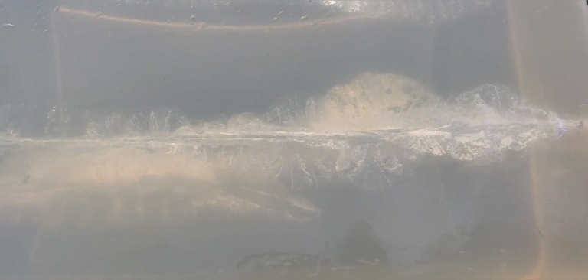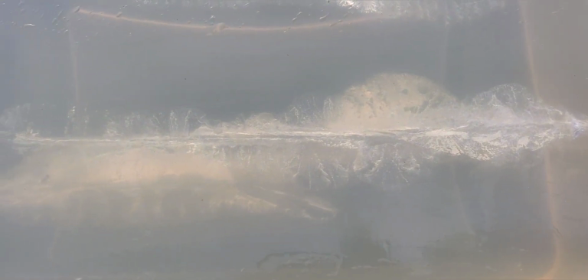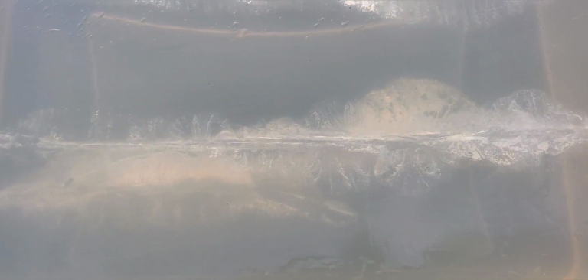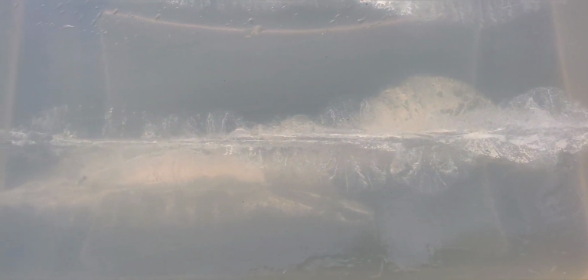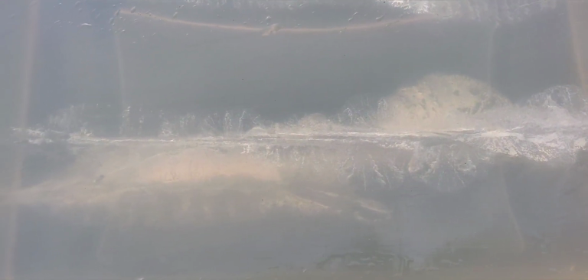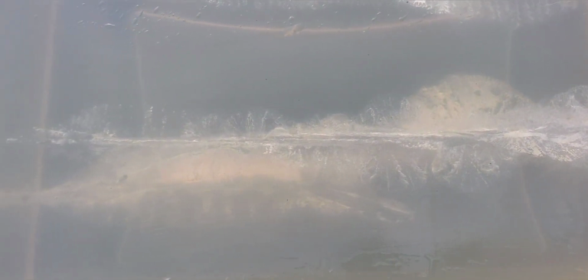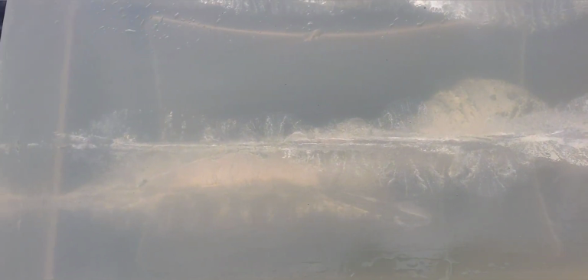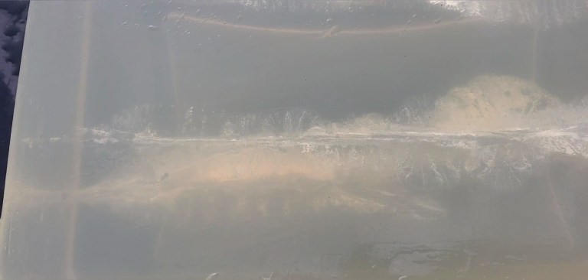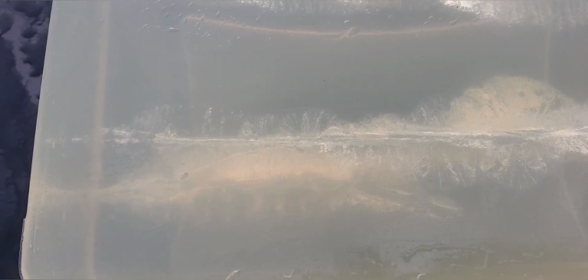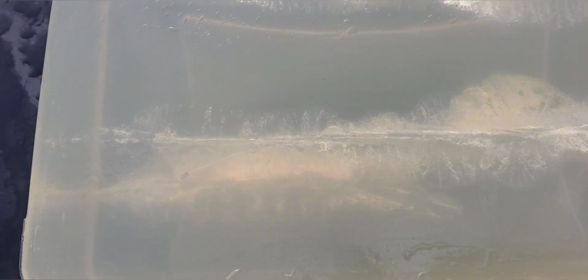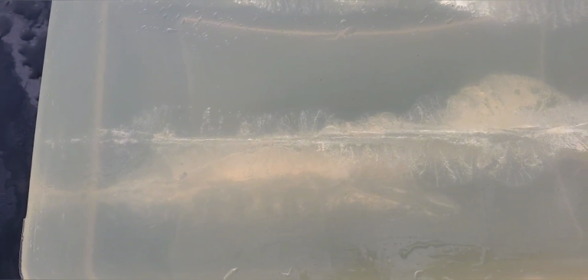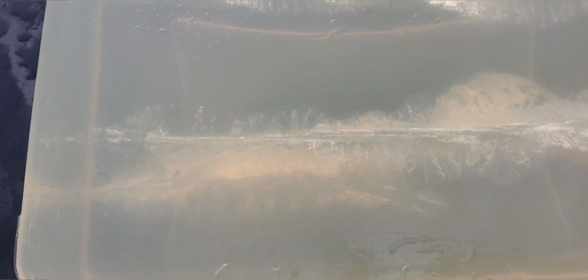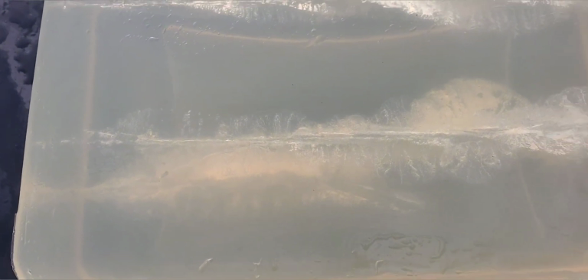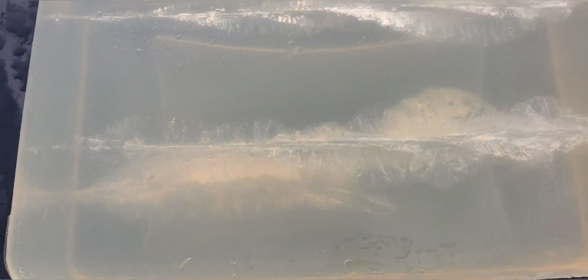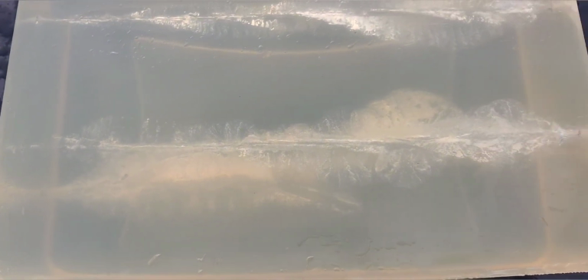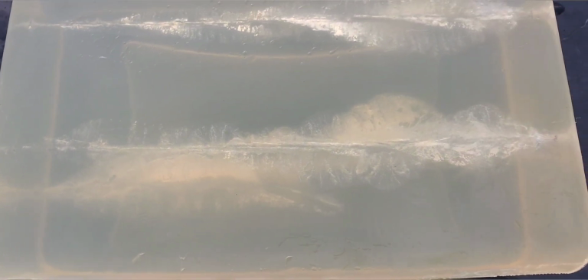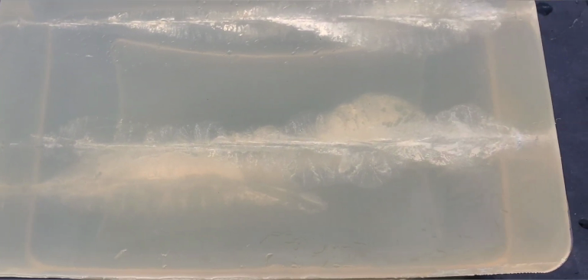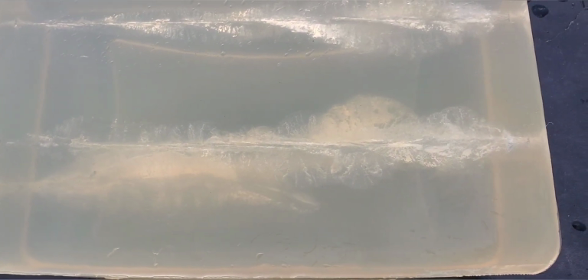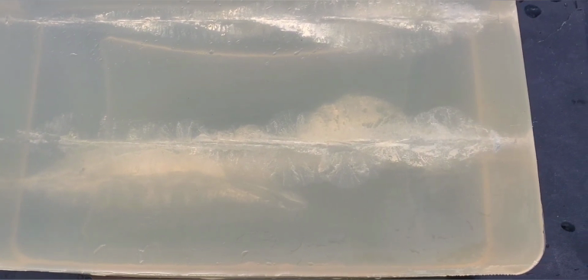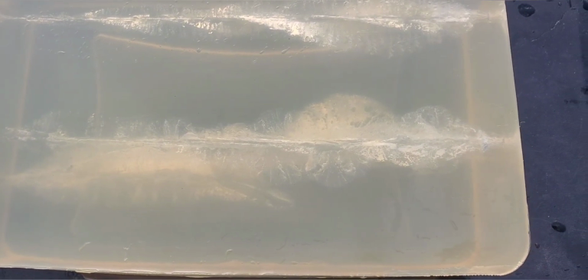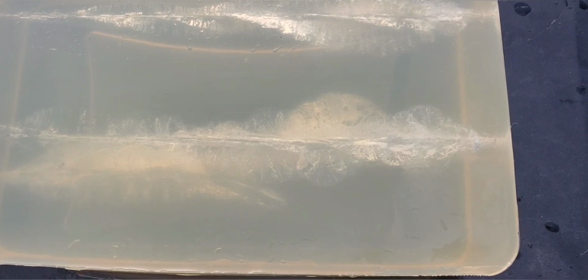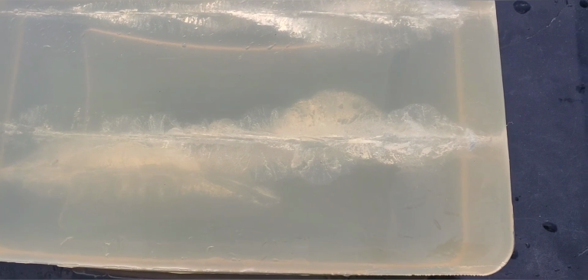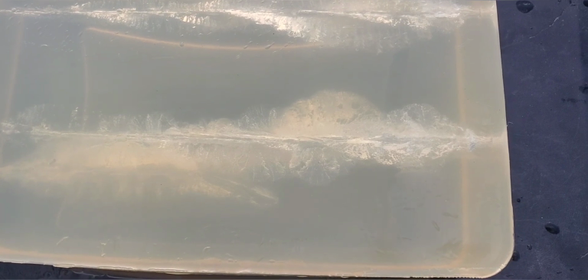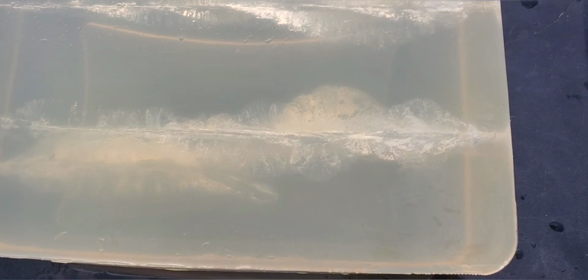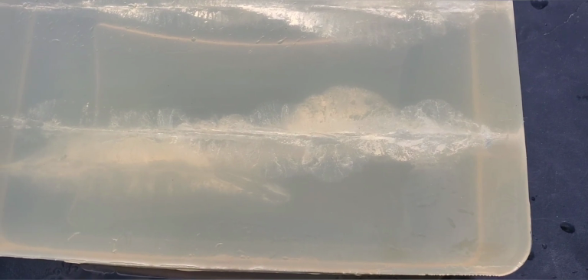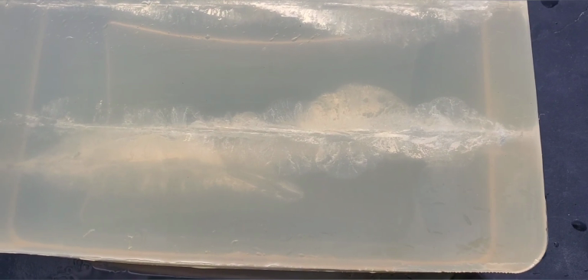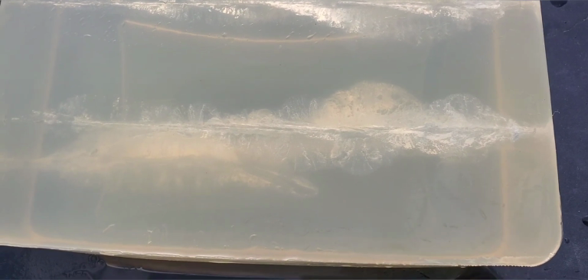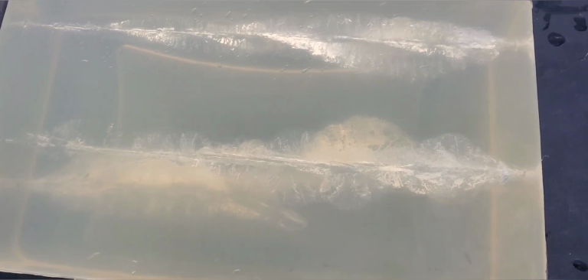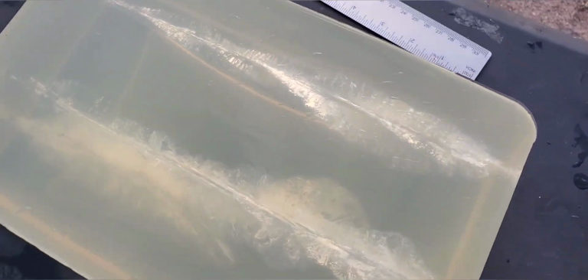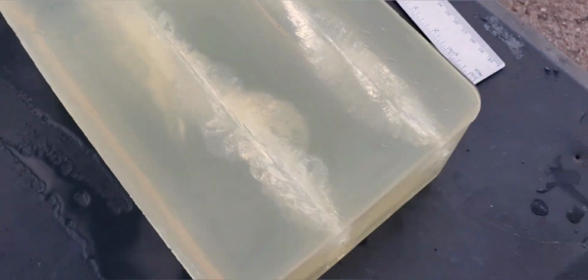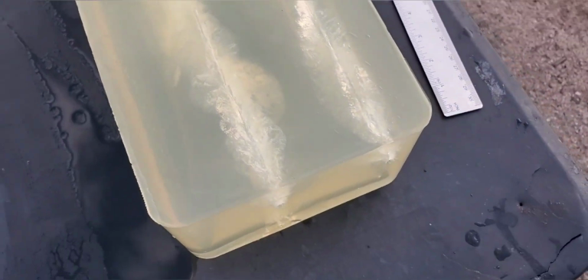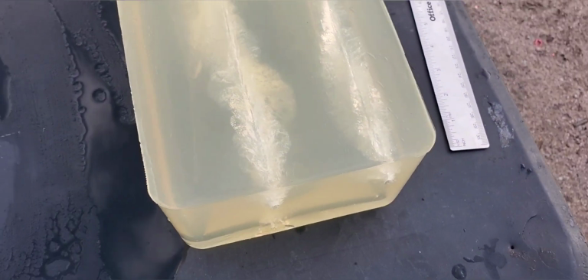That was pretty high velocity too for that heavier round. I think it is rated at 1225, we got 1283 out of that full size 4.5 inch barrel, so not too bad at all. It is looking pretty good, so let's check that round out.